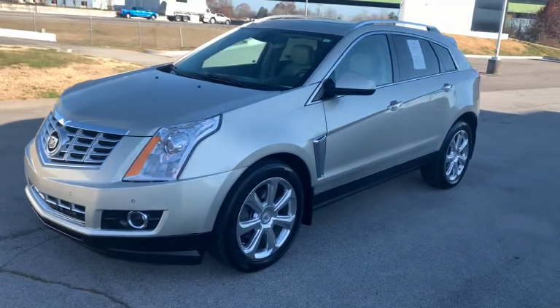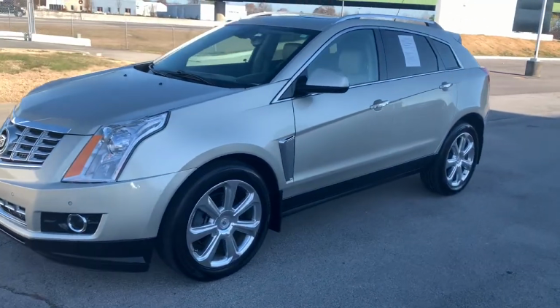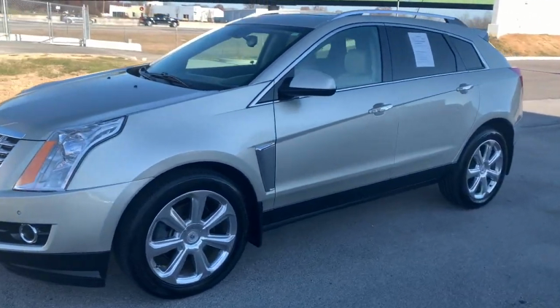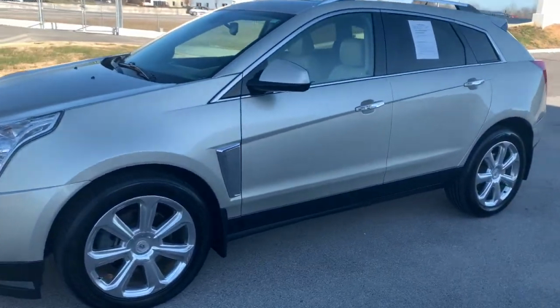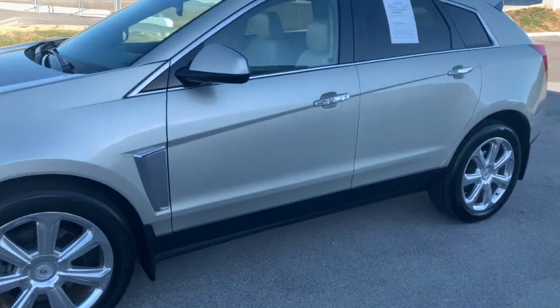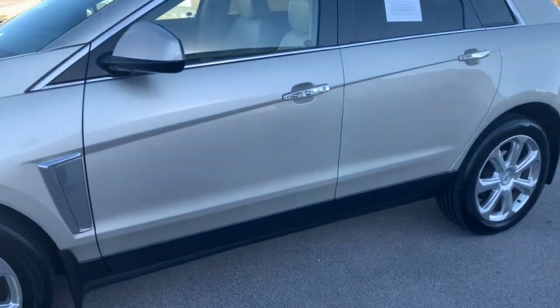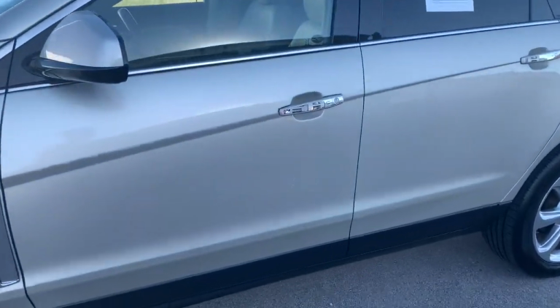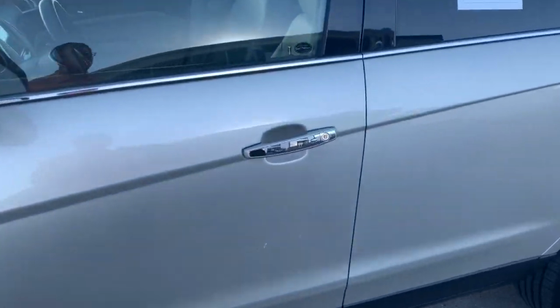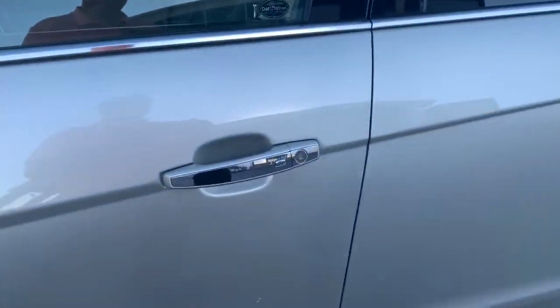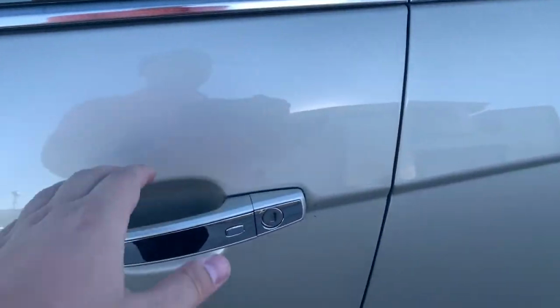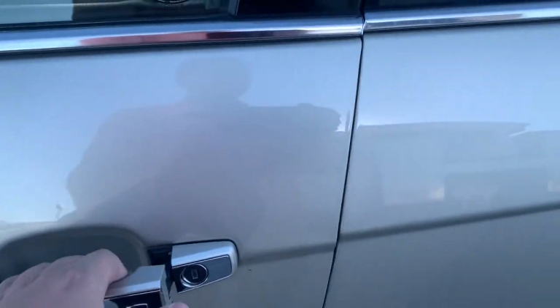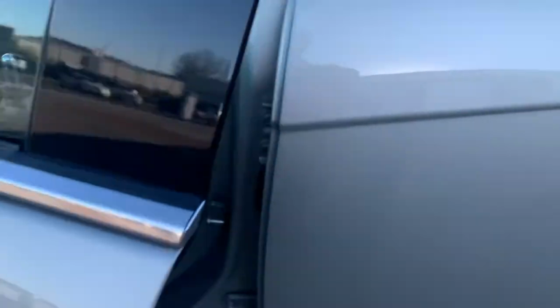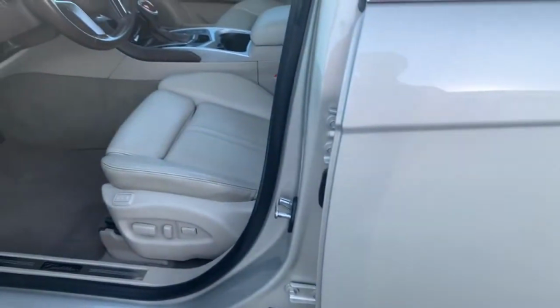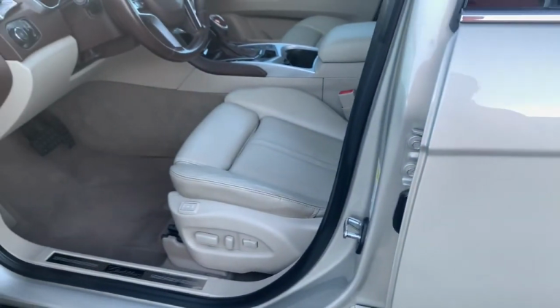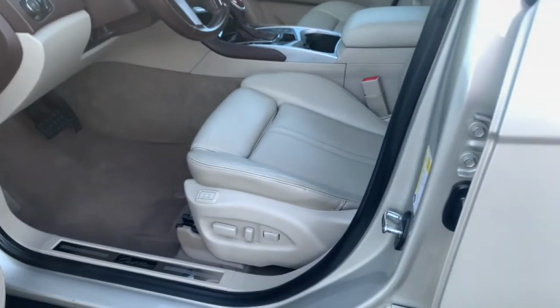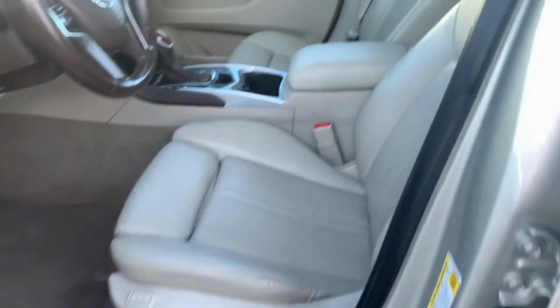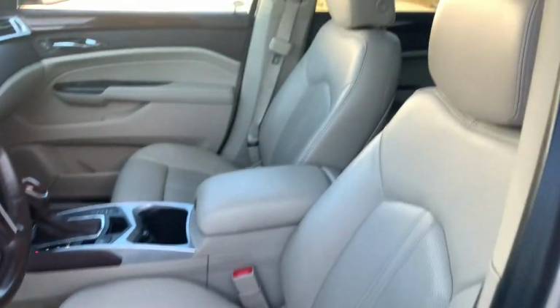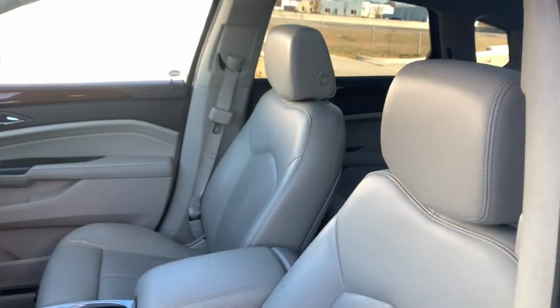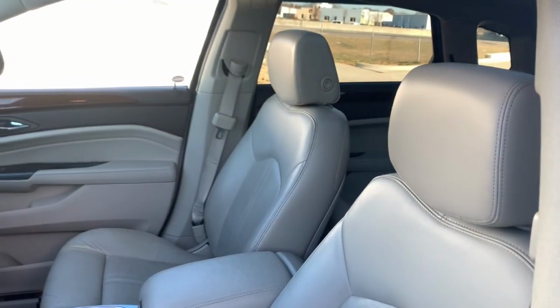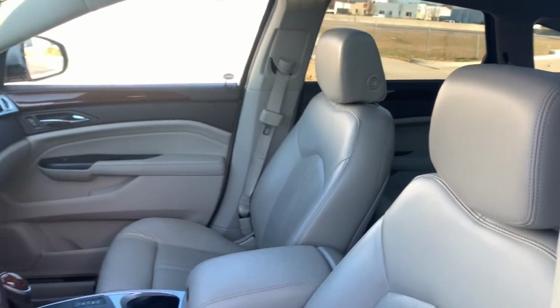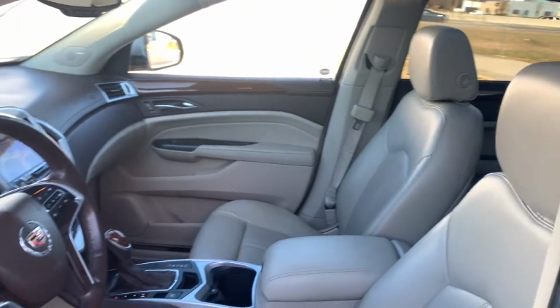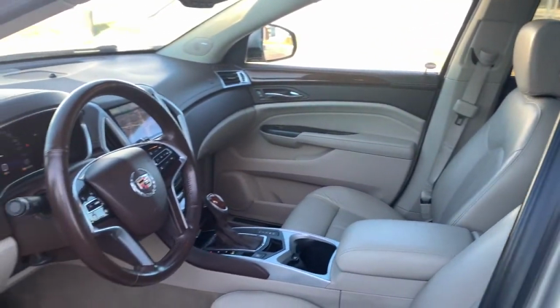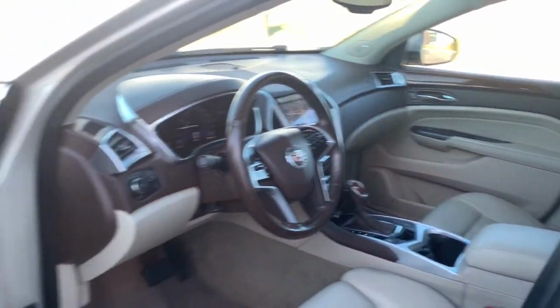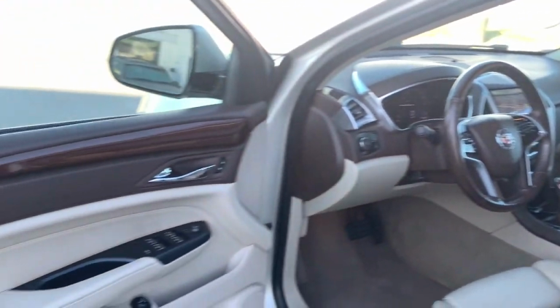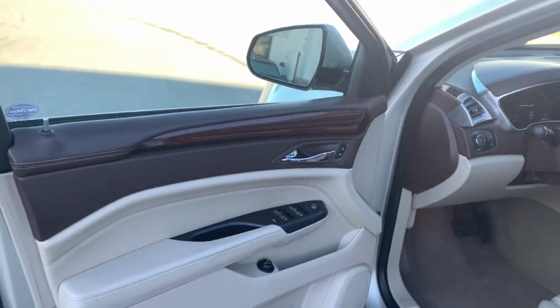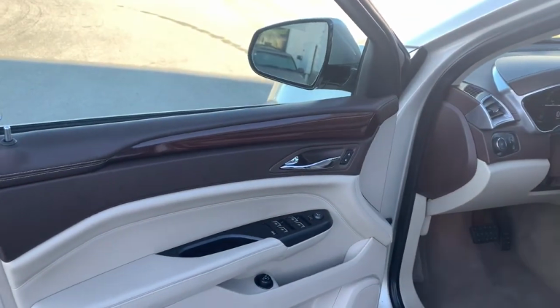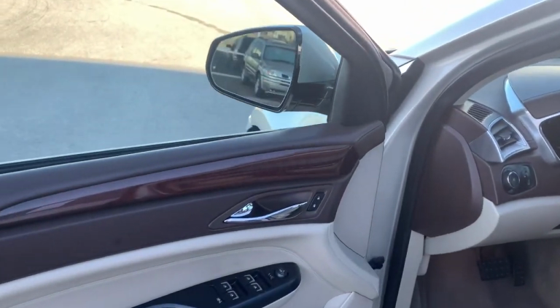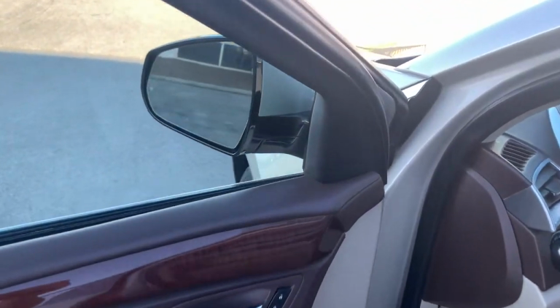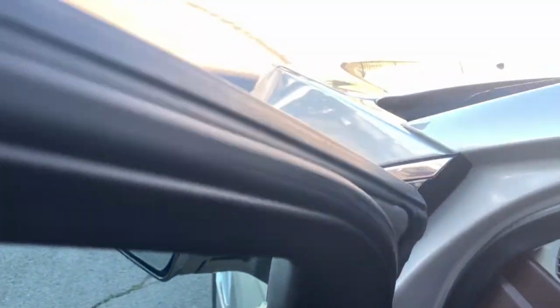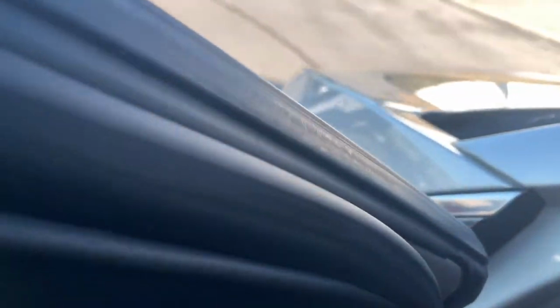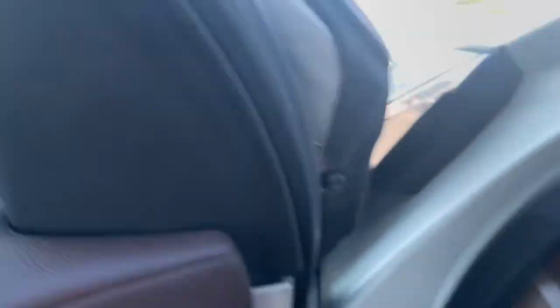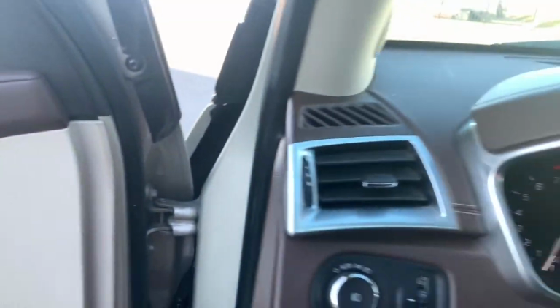All-wheel drive, navigation system, keyless entry, sunroof and moonroof, power passenger seat, active suspension, remote engine start, V6 cylinder engine, heated mirrors, fog lamps.